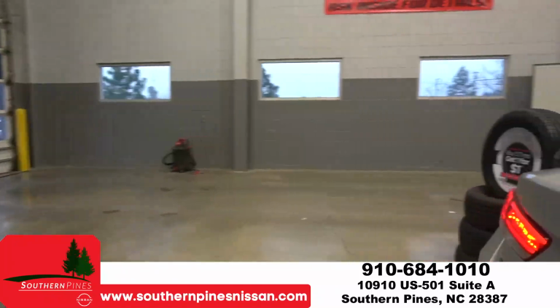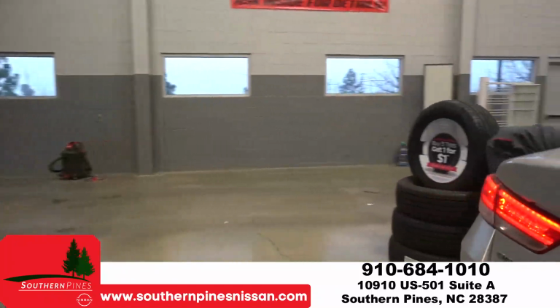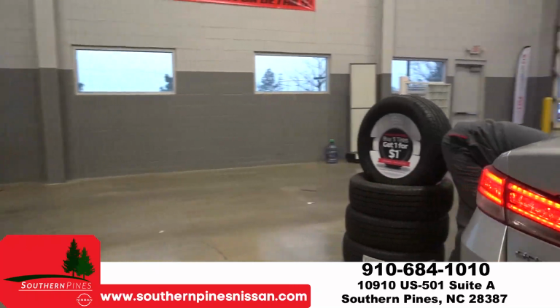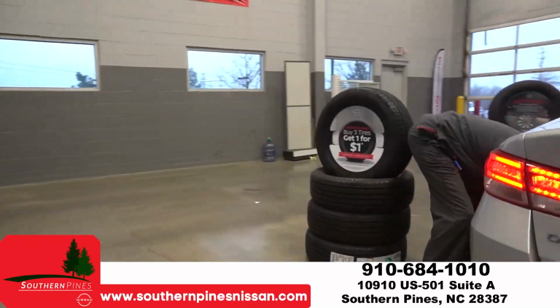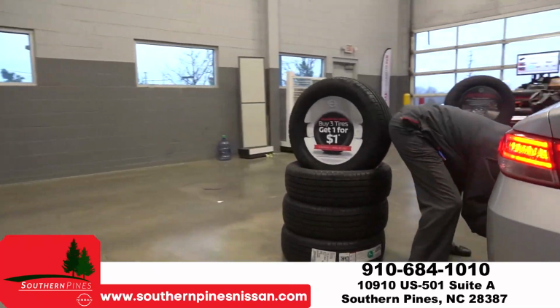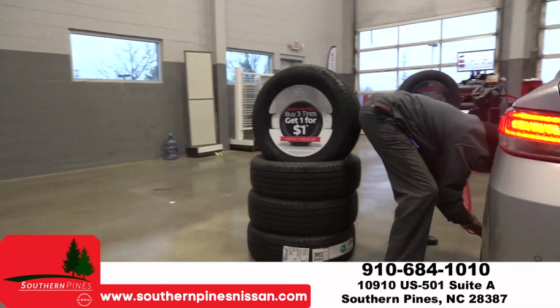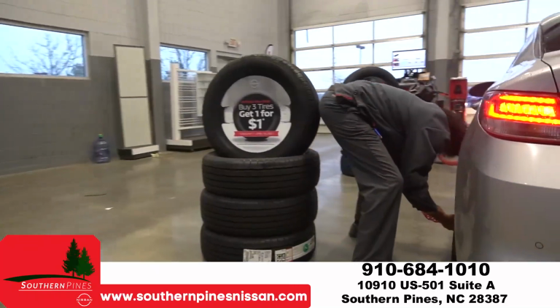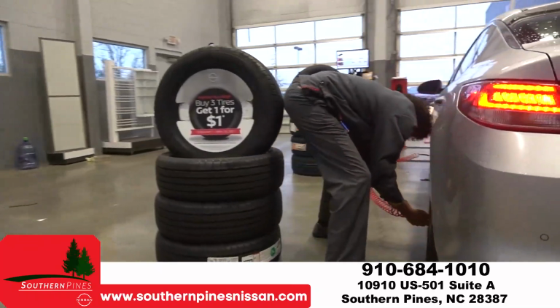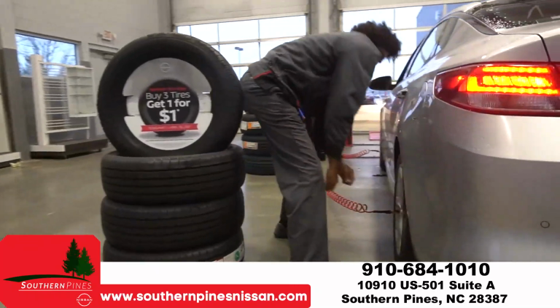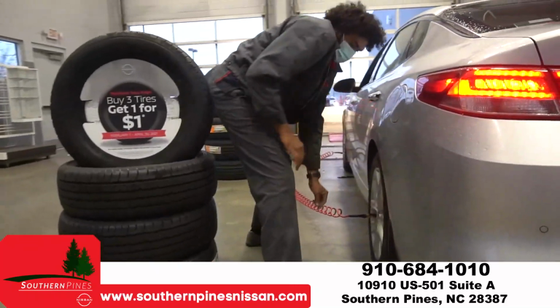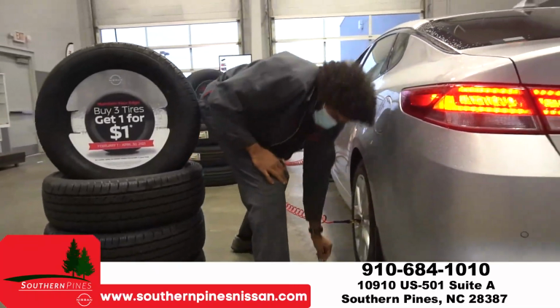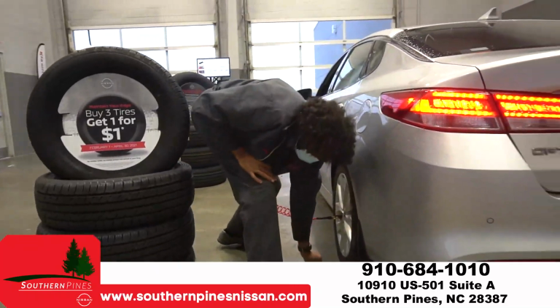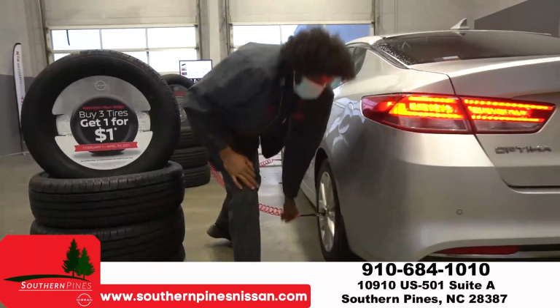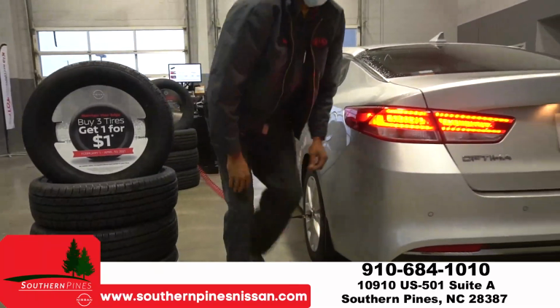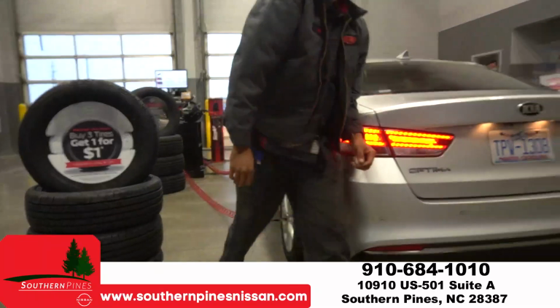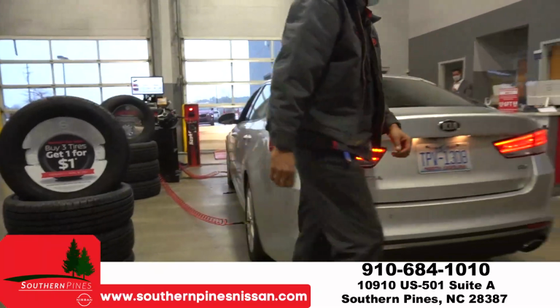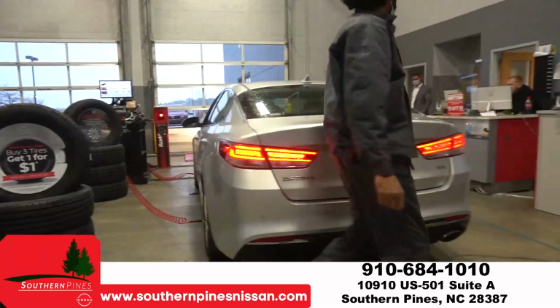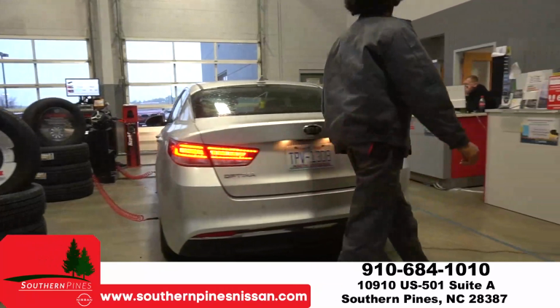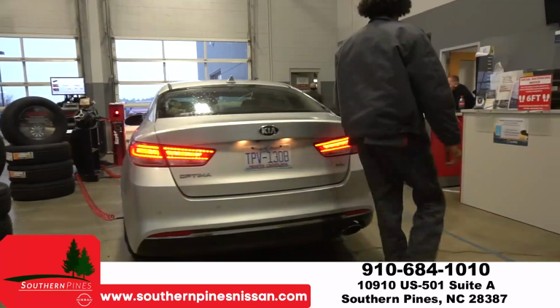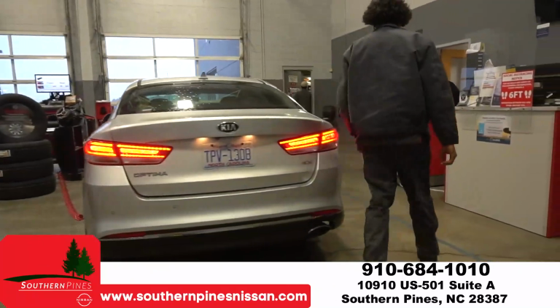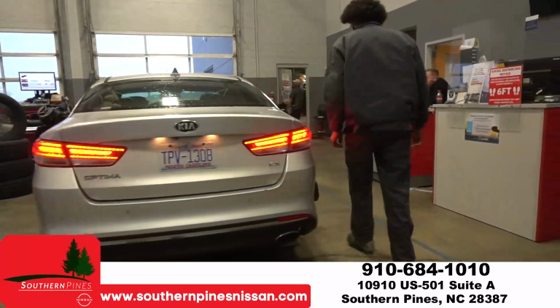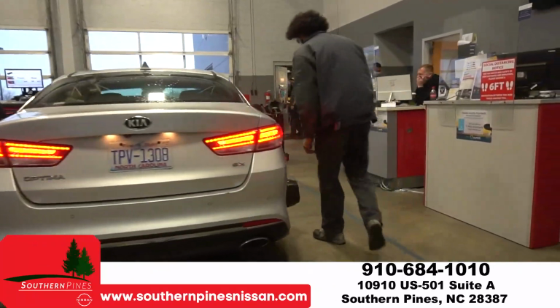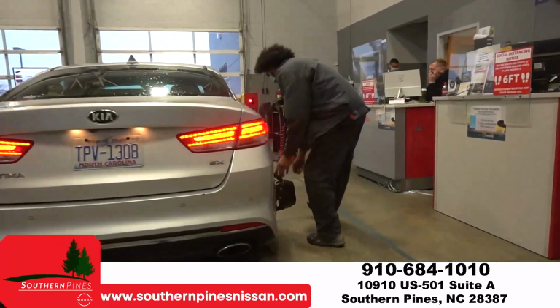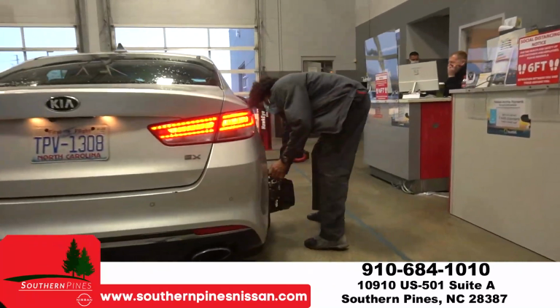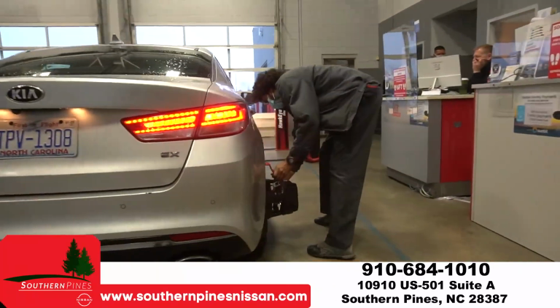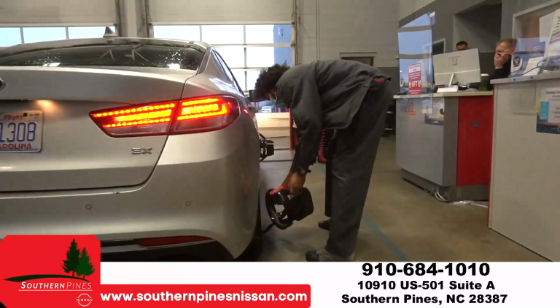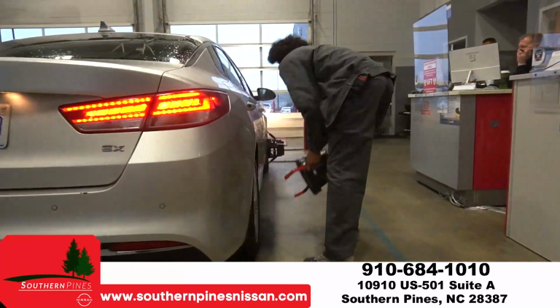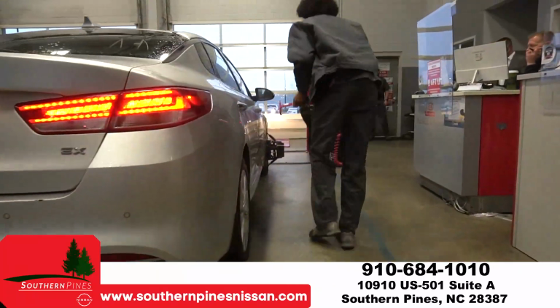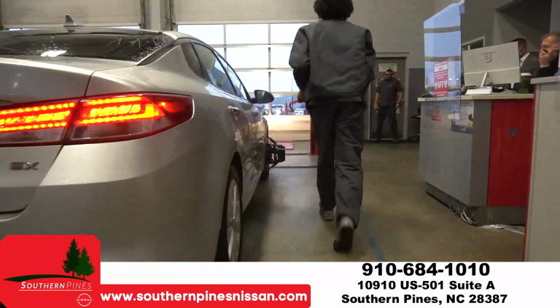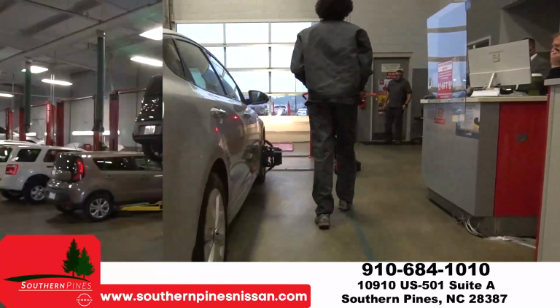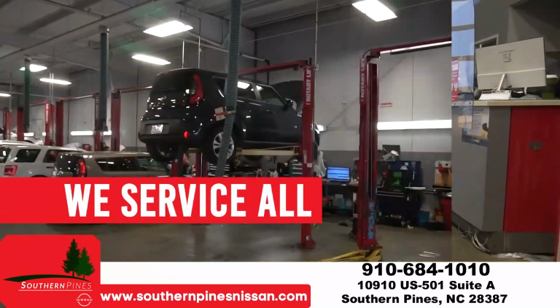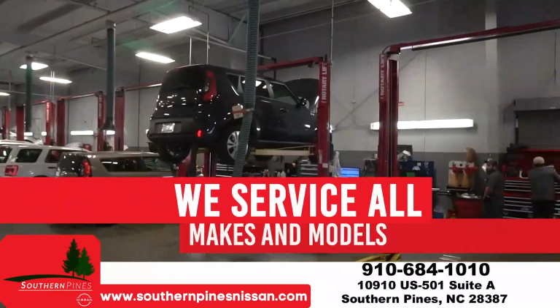Then one of my lot attendants will check your tire pressure, your wheel alignment, your tire tread depth, and check your battery percentage and health. Then the vehicle goes into the shop for repairs.